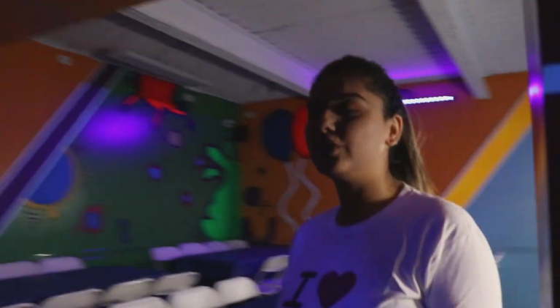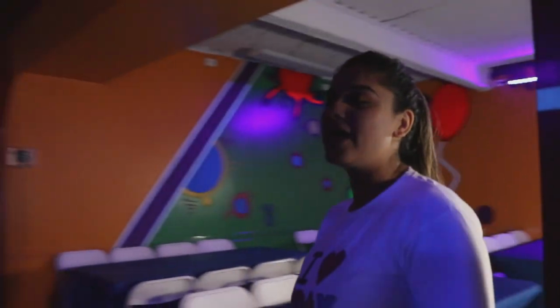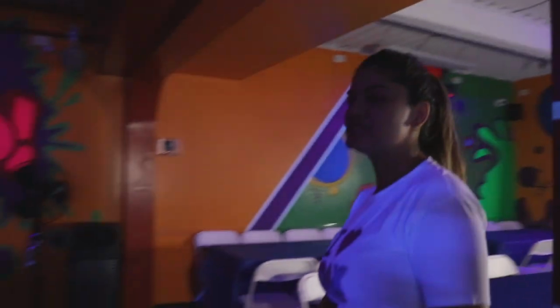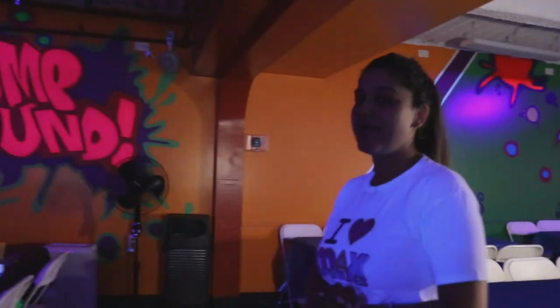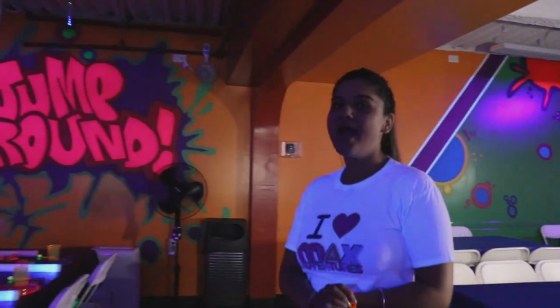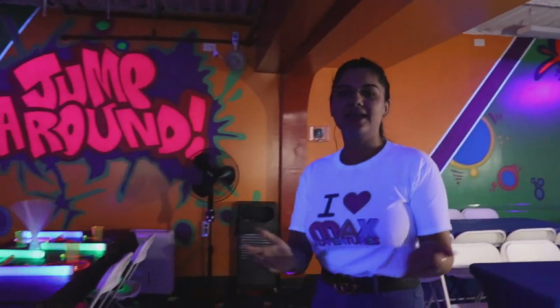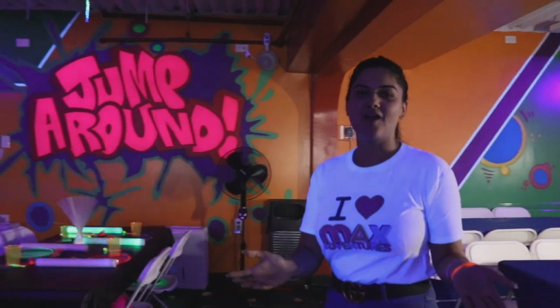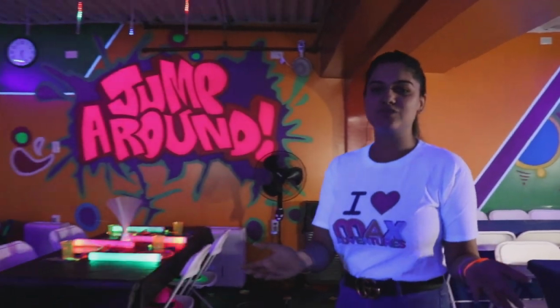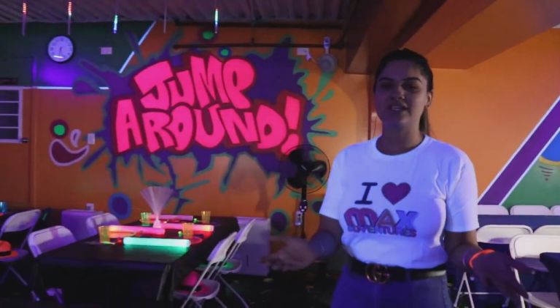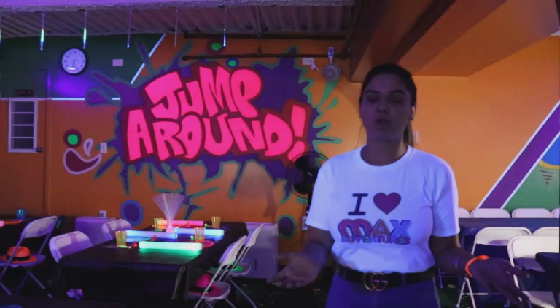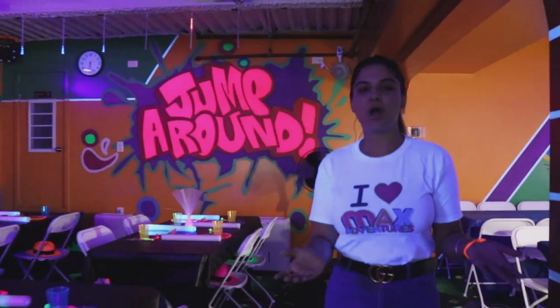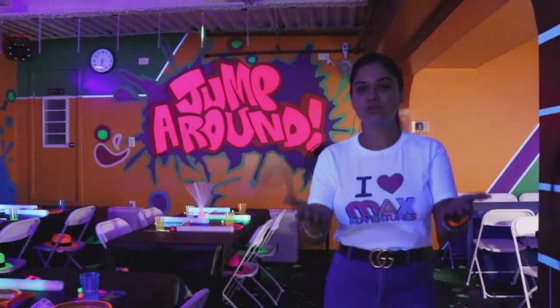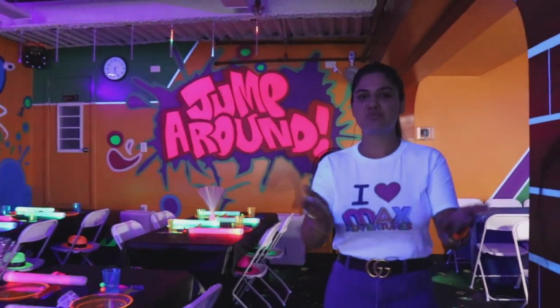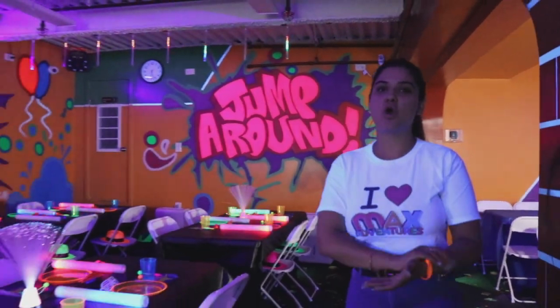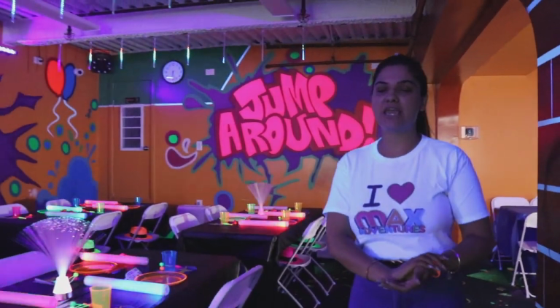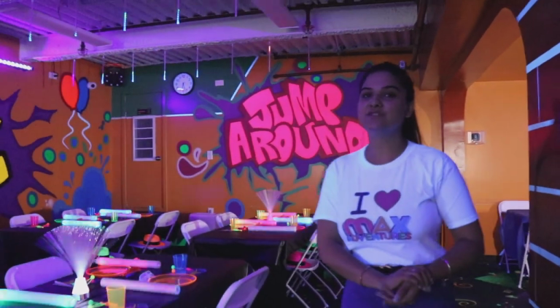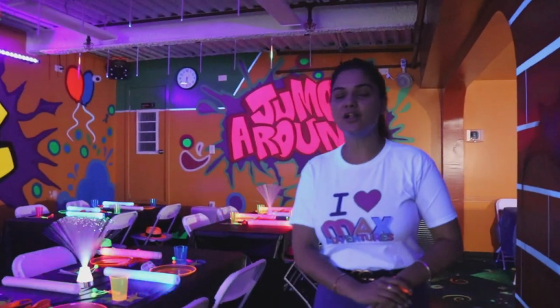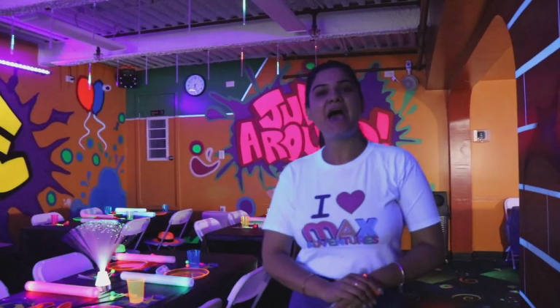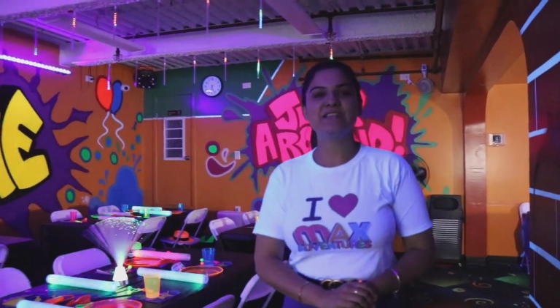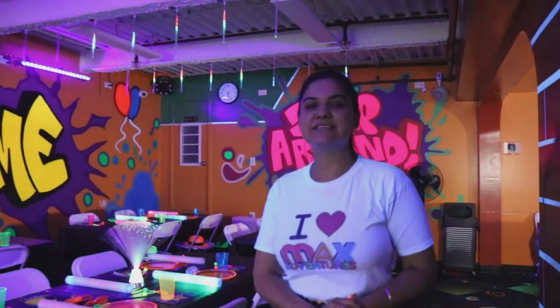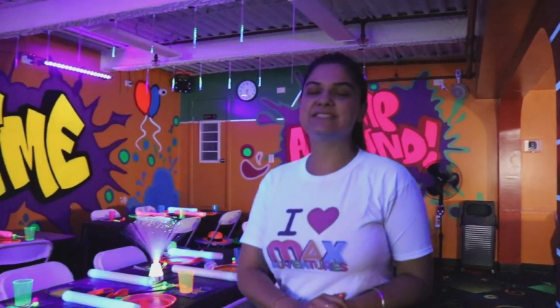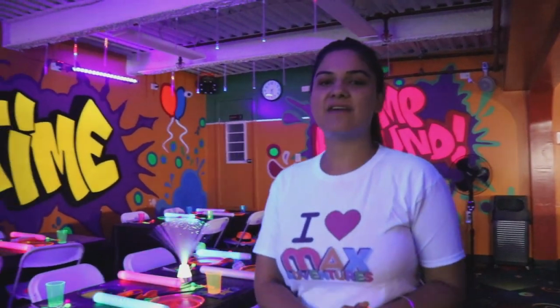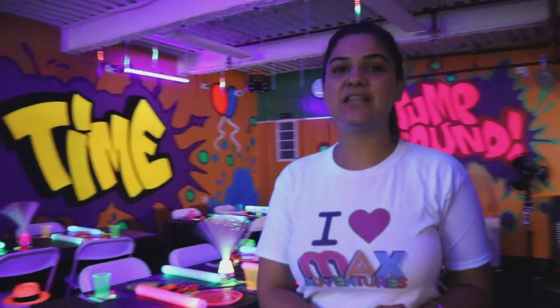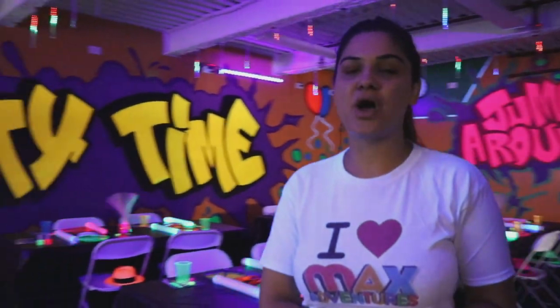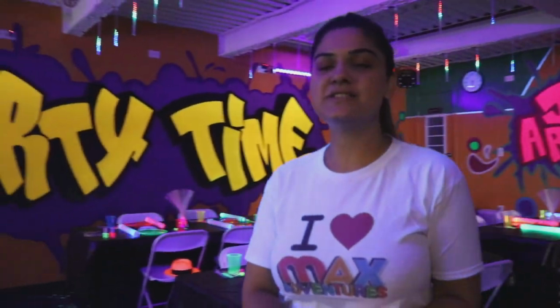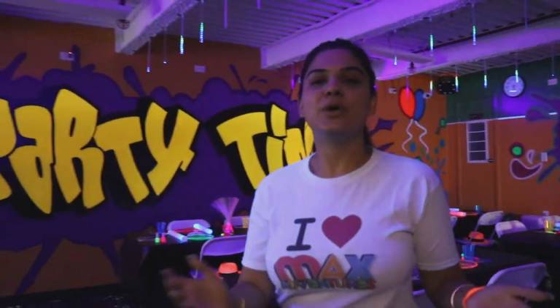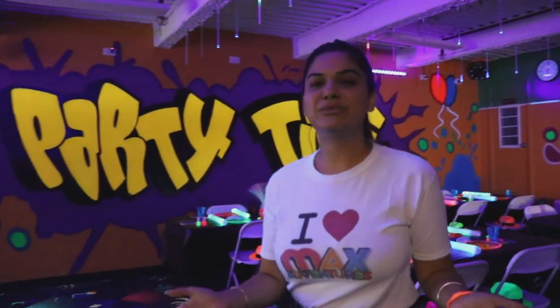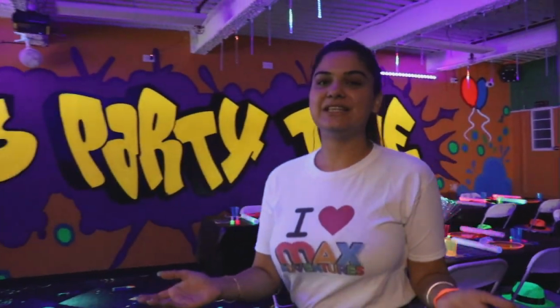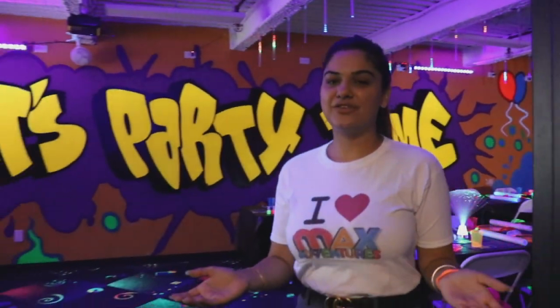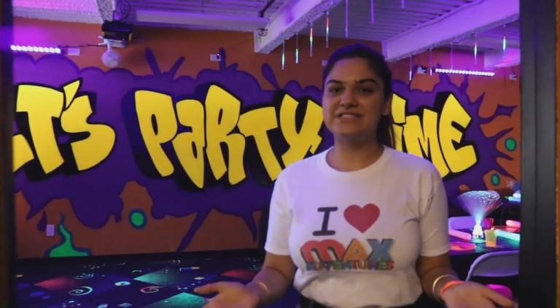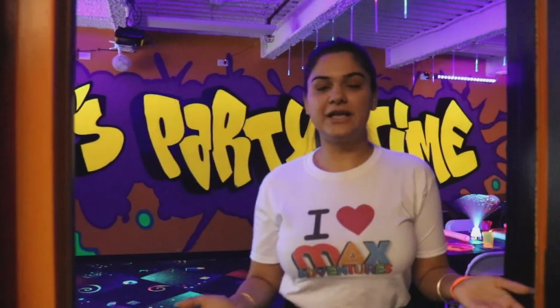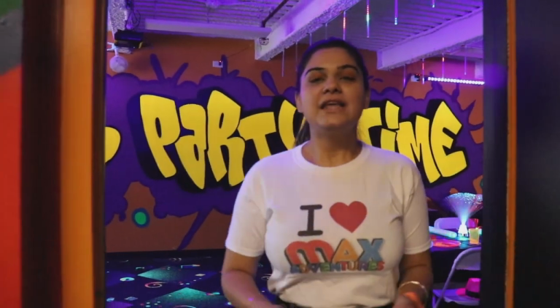Once they're done eating, we'll go ahead and do cake. Our ice cream cake is from Carvel. You can bring your own cake as well, as long as it doesn't have nut products — we're a completely nut-free facility.